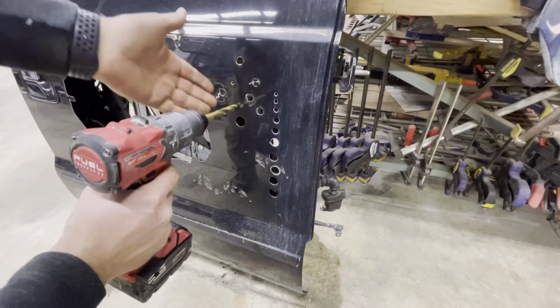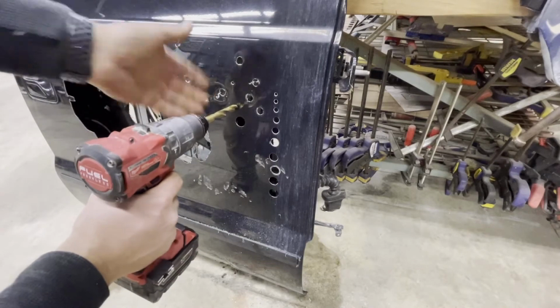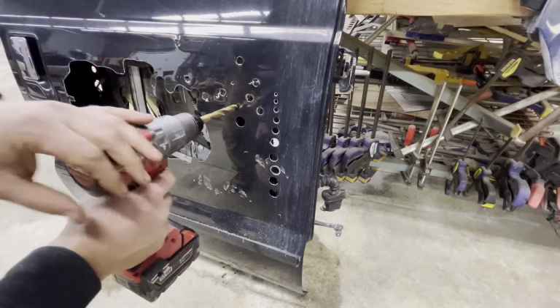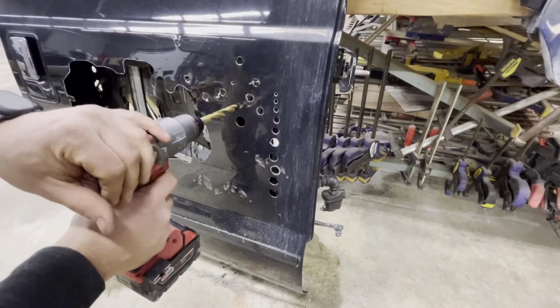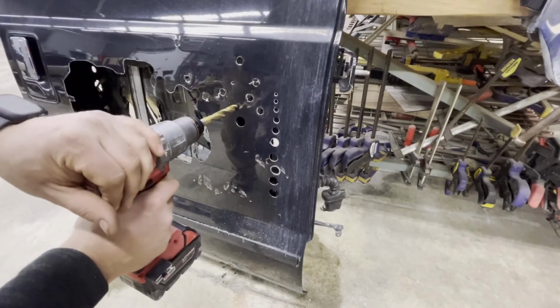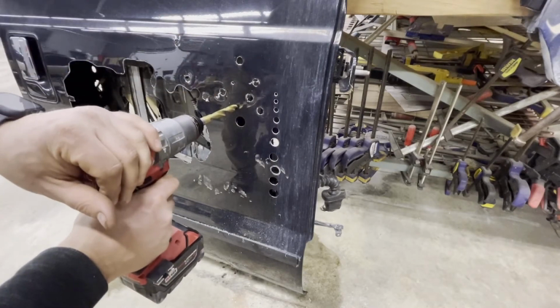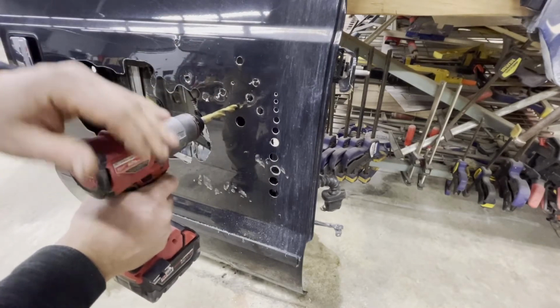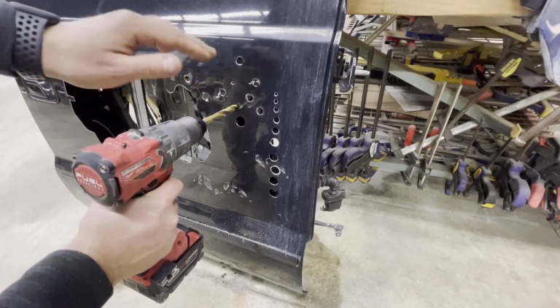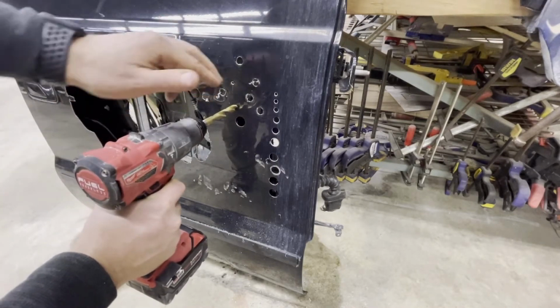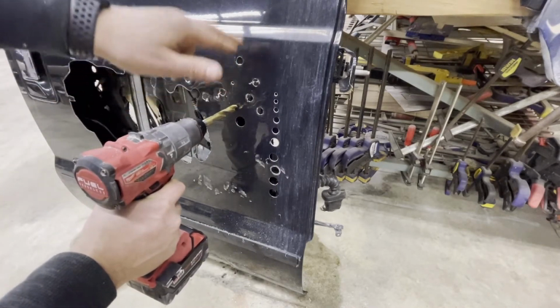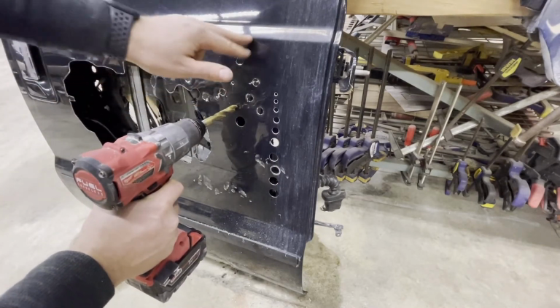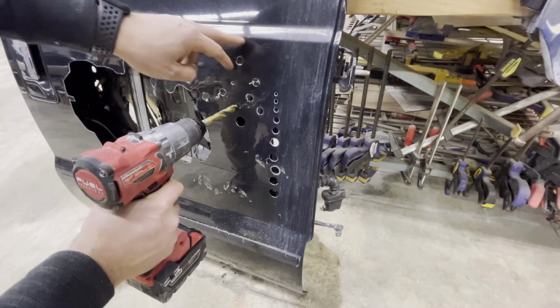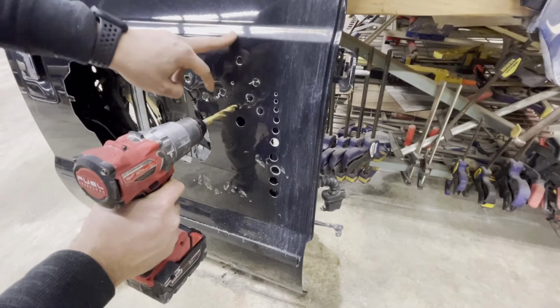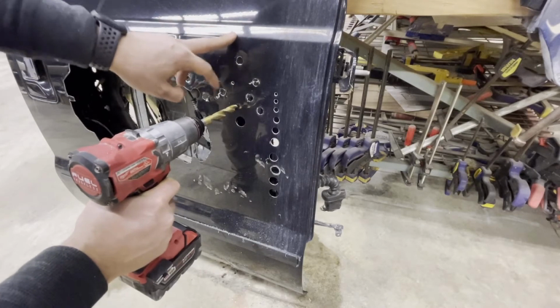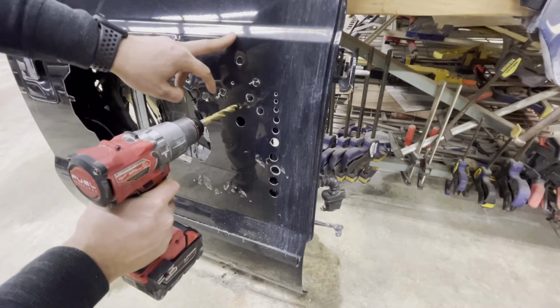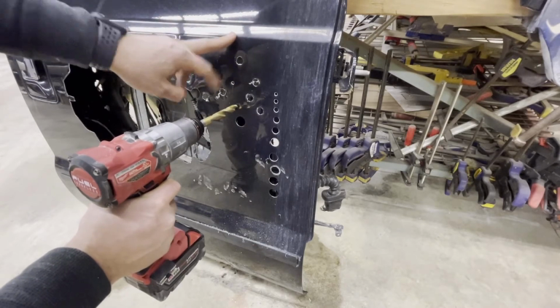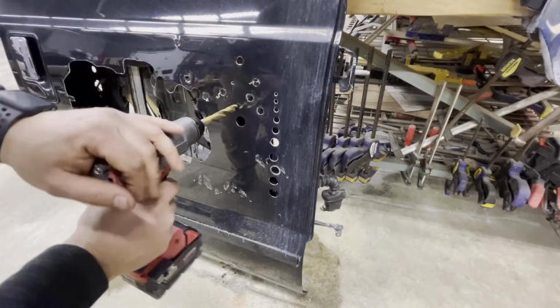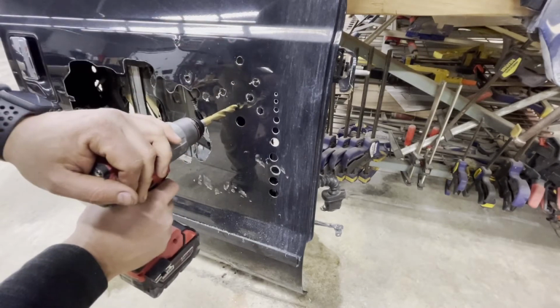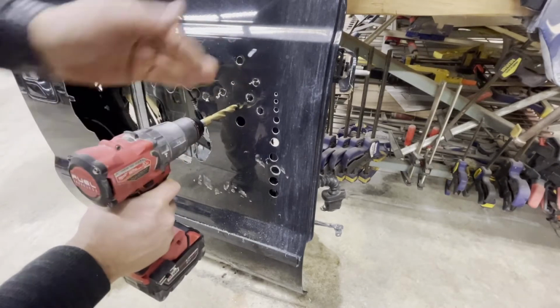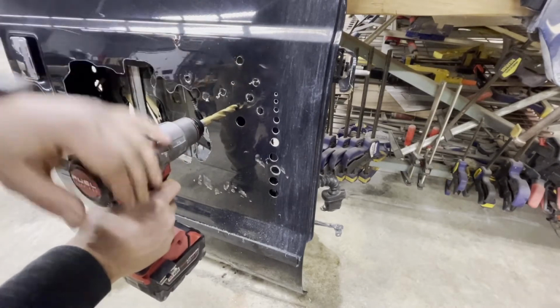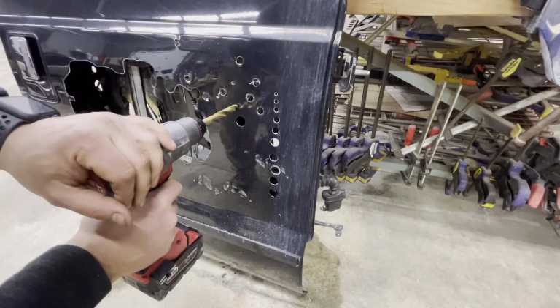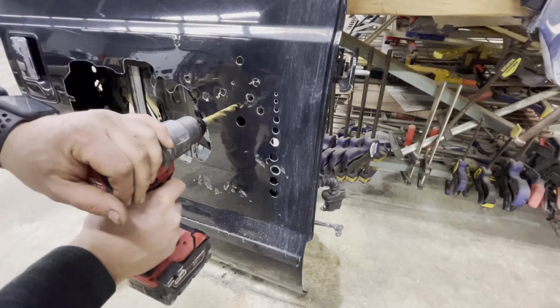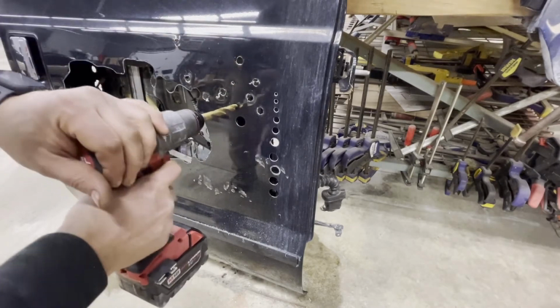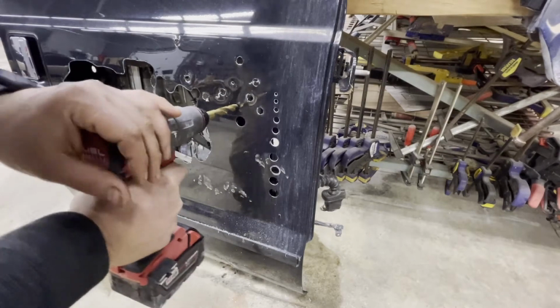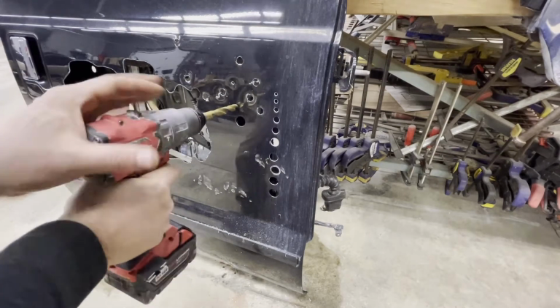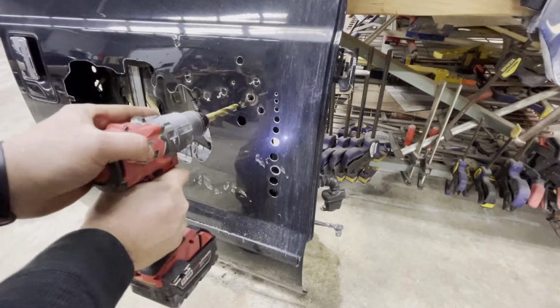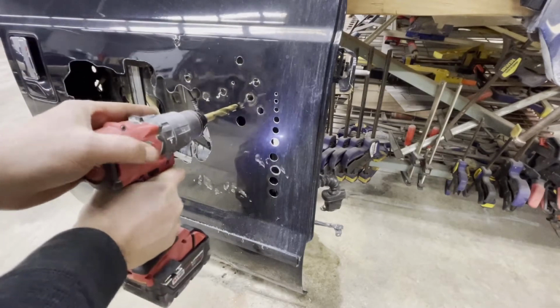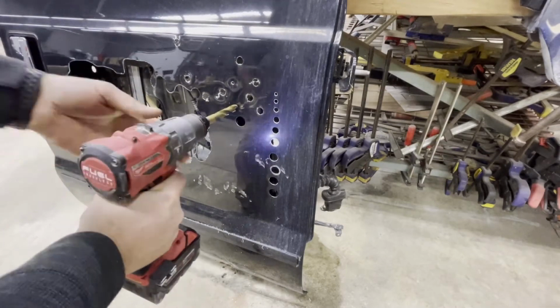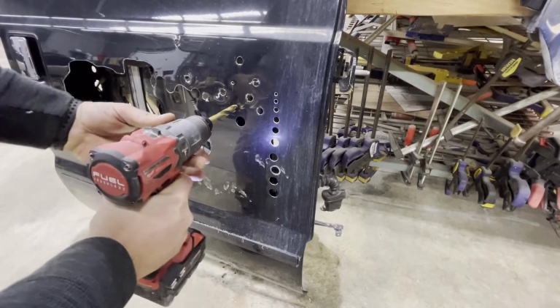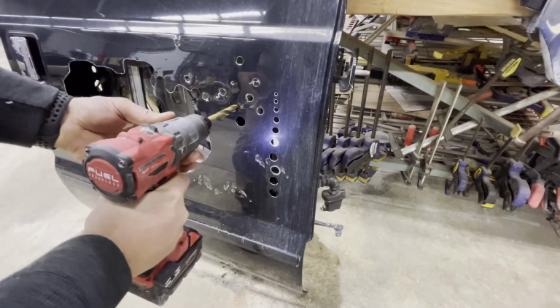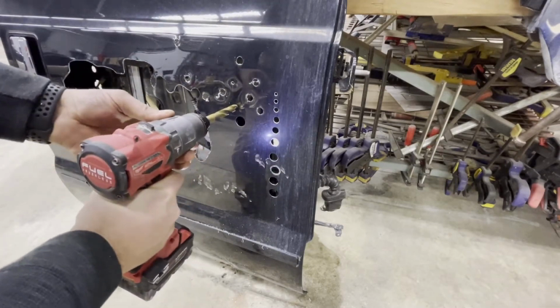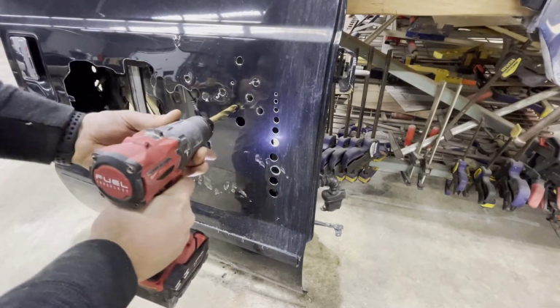Here we have a standard drill bit on my drill and I'm going to attempt to drill a hole through the door. I'll put a little bit of pressure on it because obviously I need to press to drill the hole. All right — not in hammer mode.